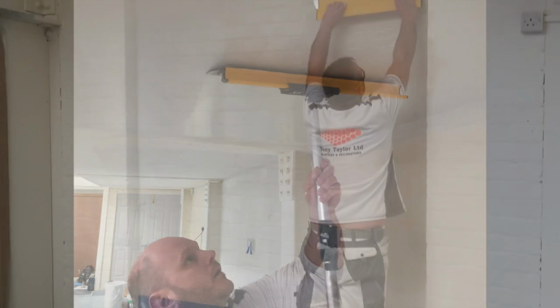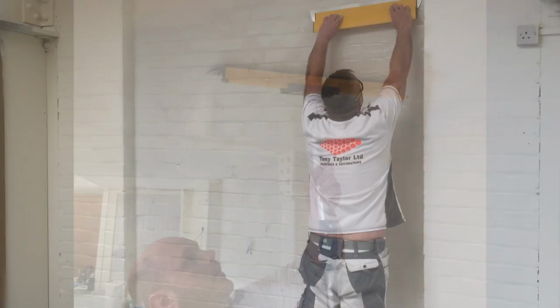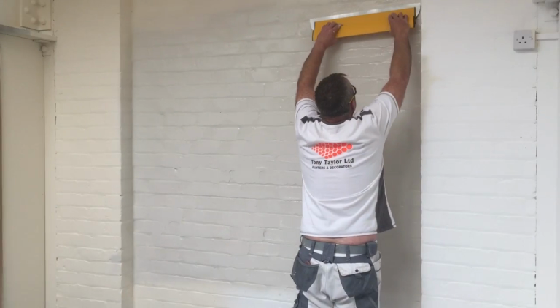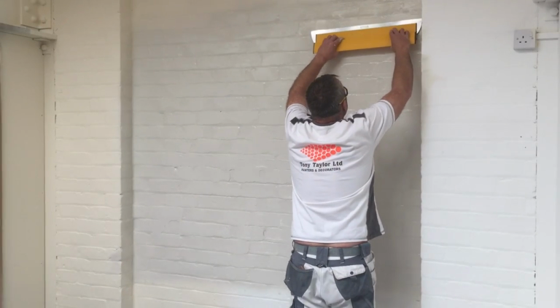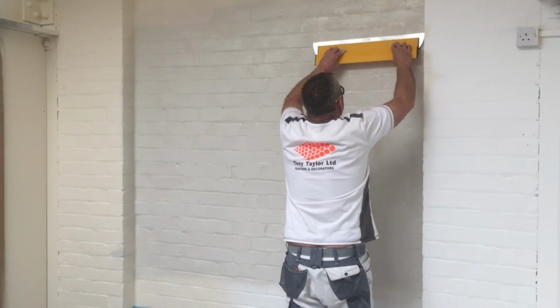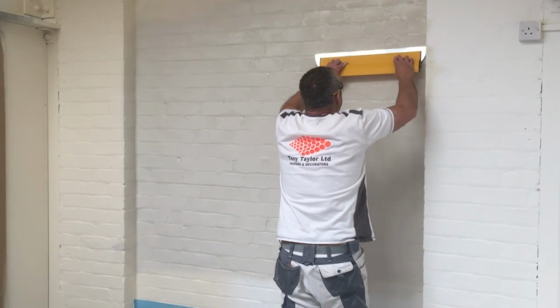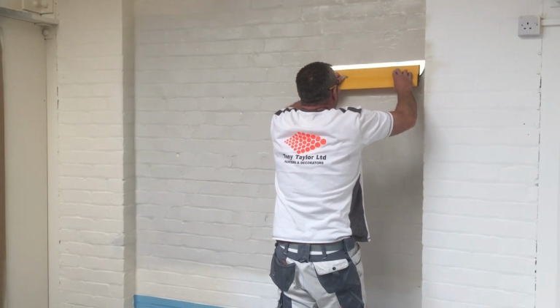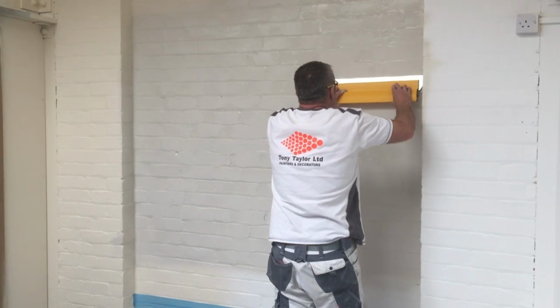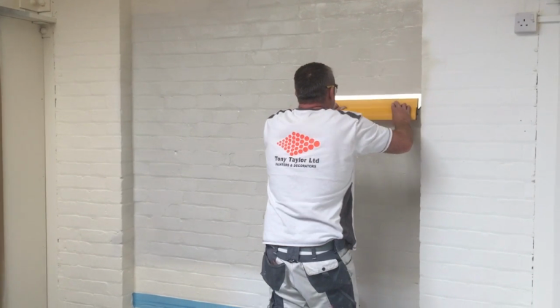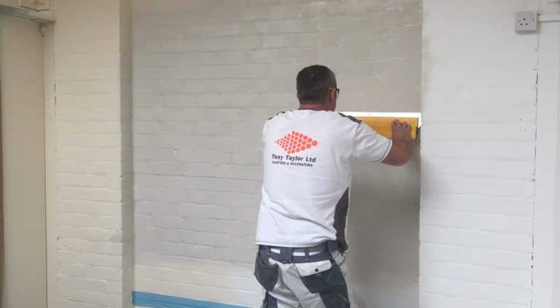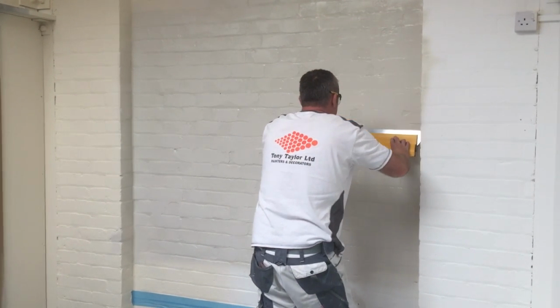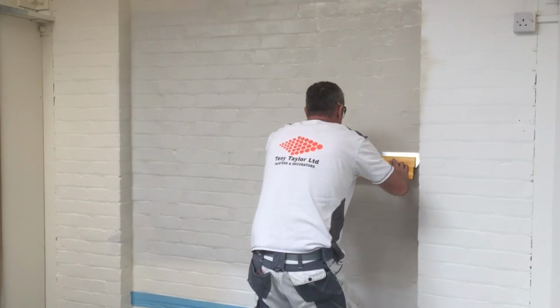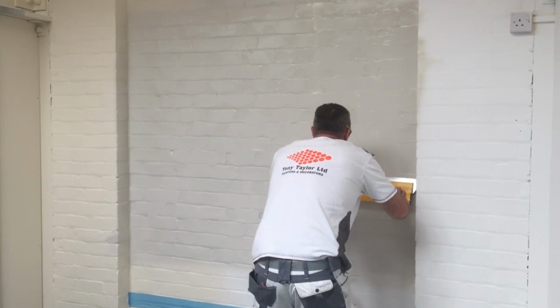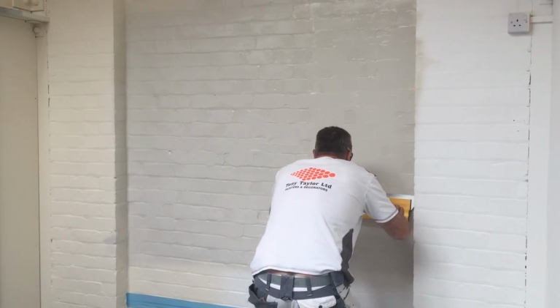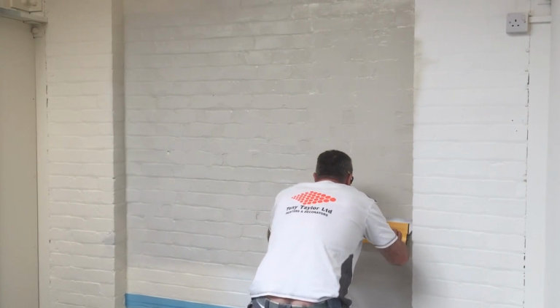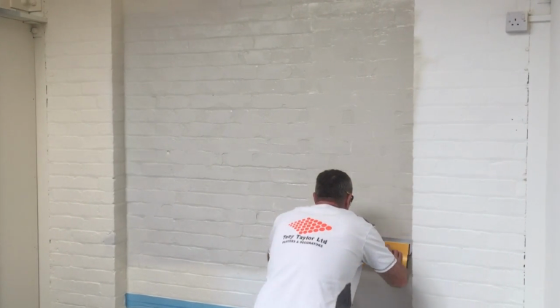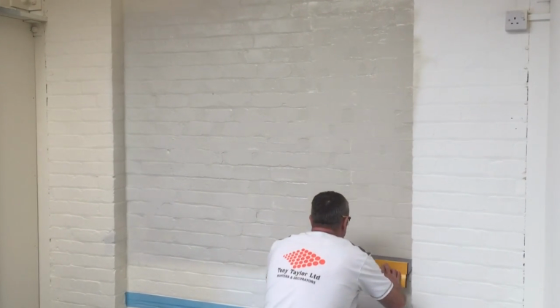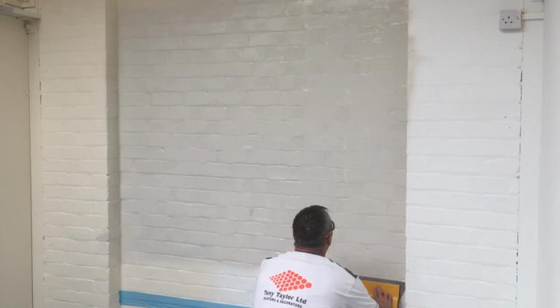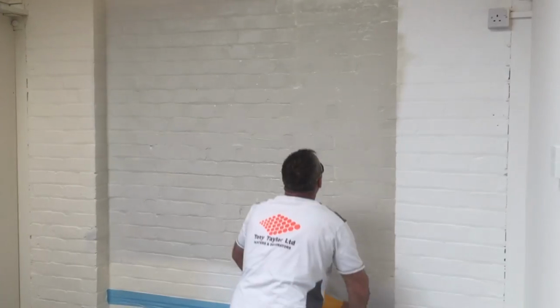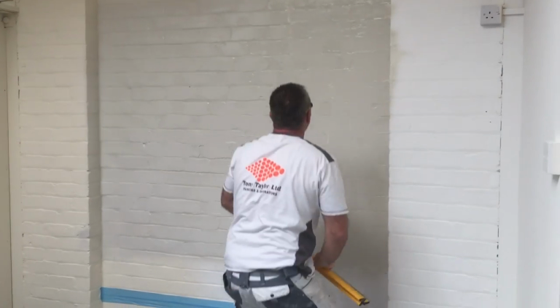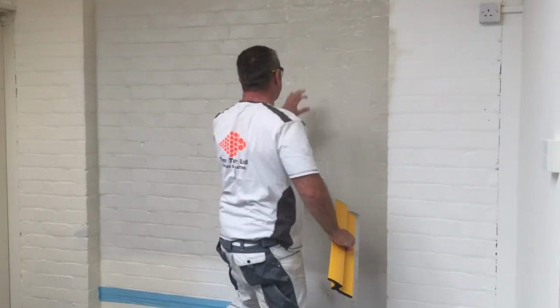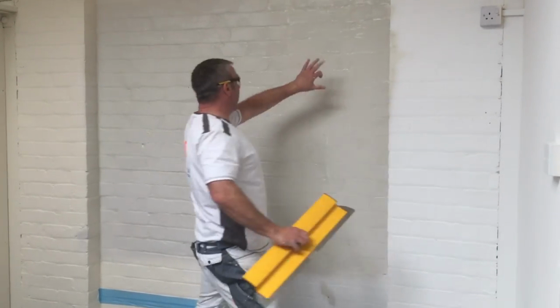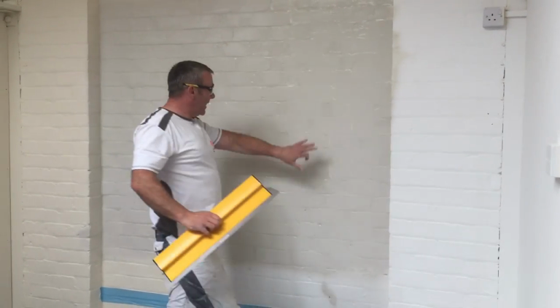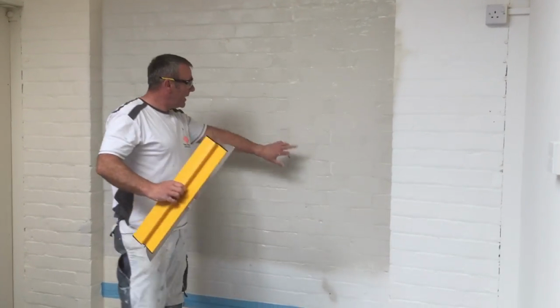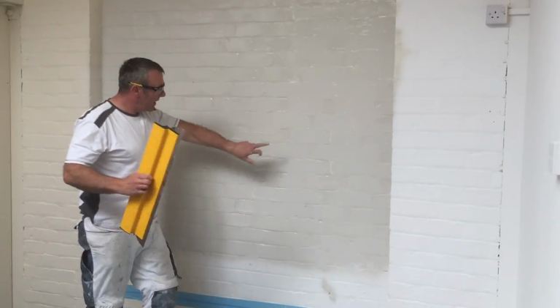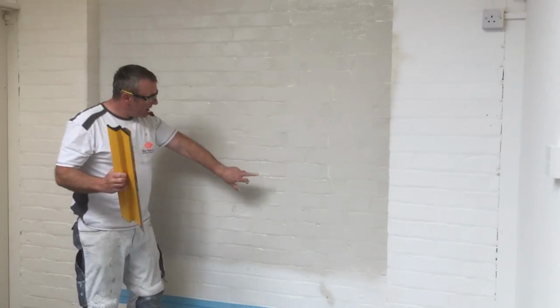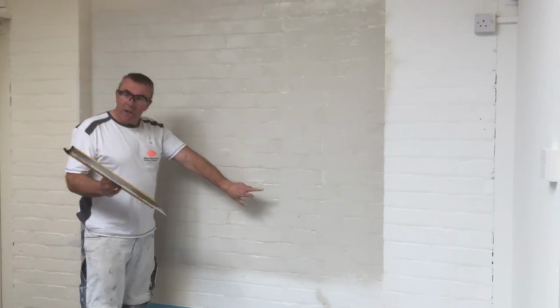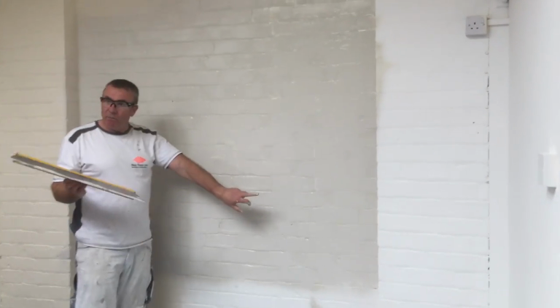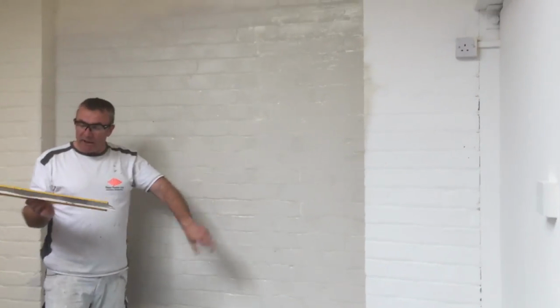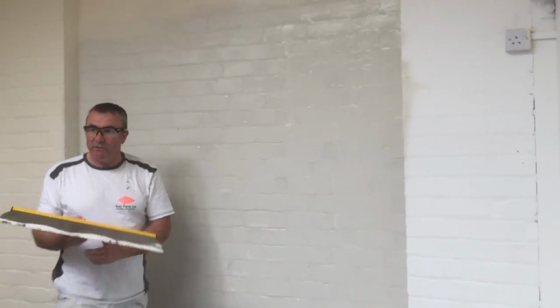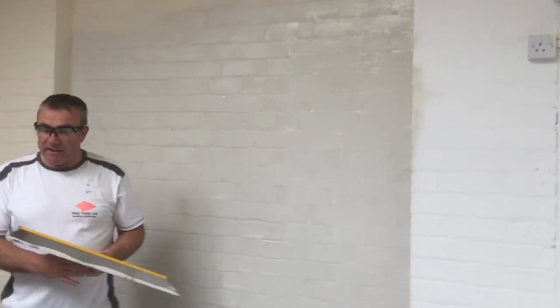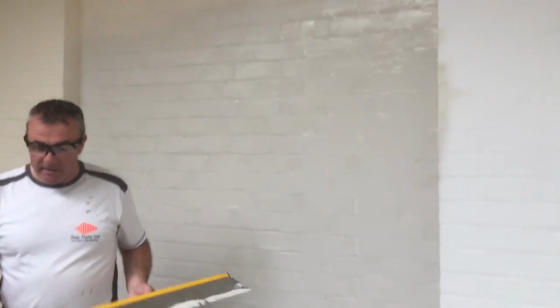You can even apply the plaster to brick walling. Two coats skimmed off, leveled off and then a light sand completely covers it.